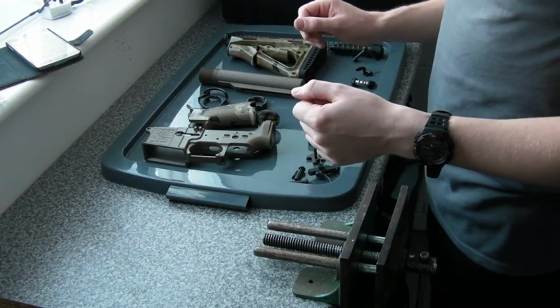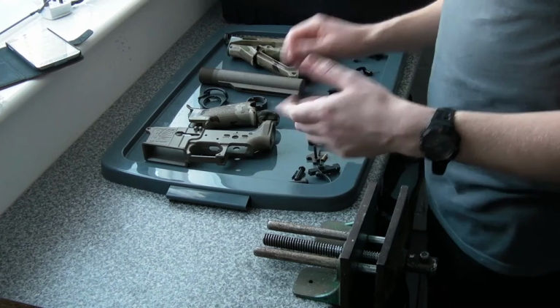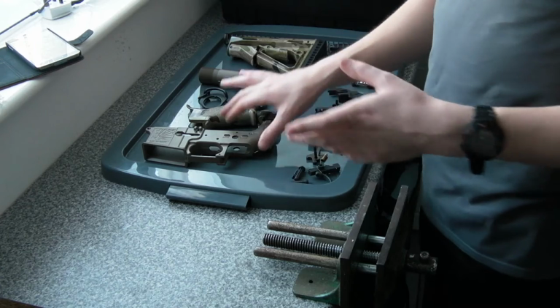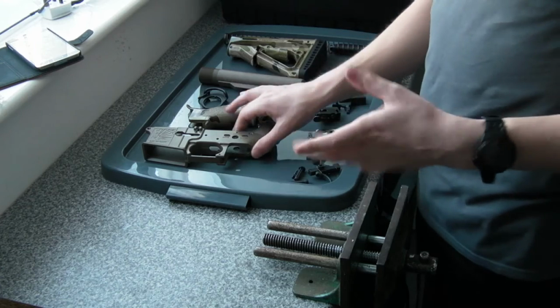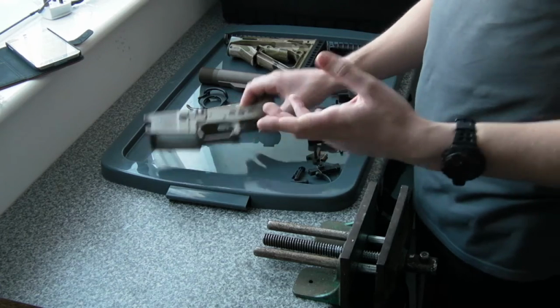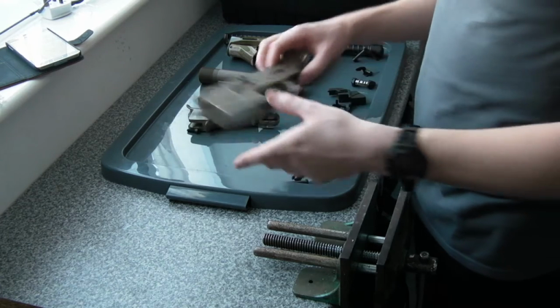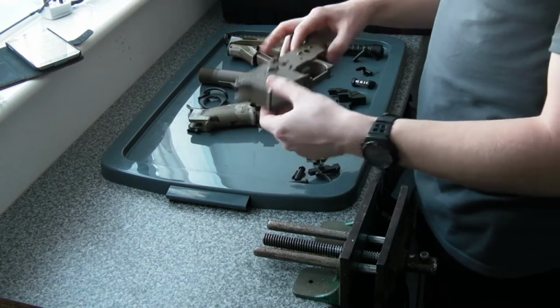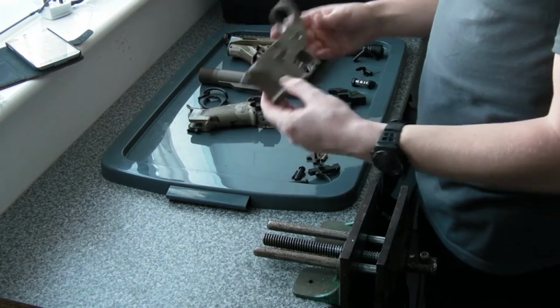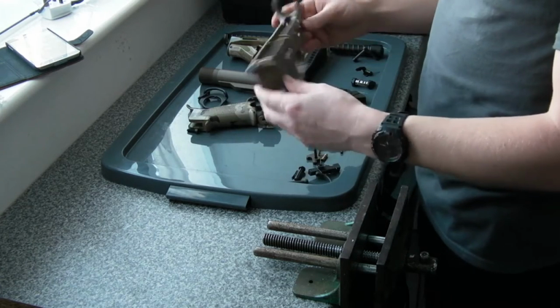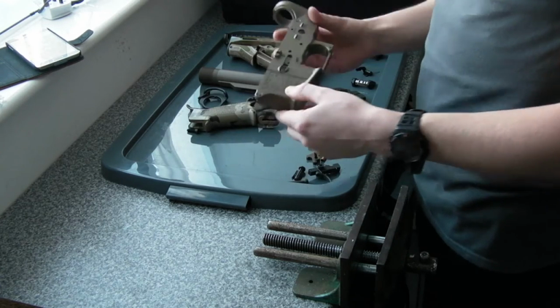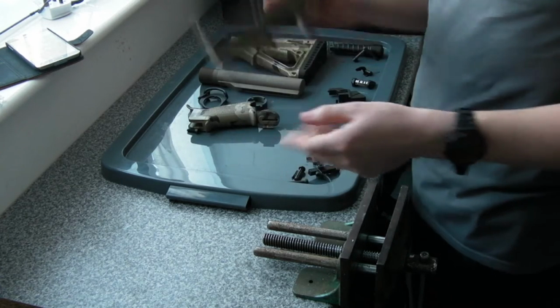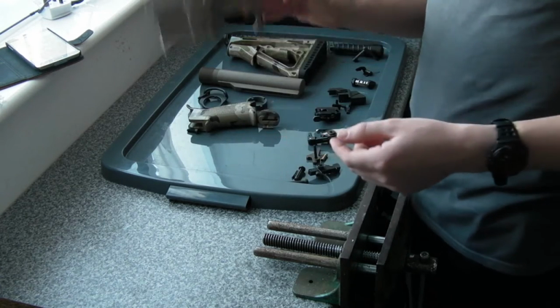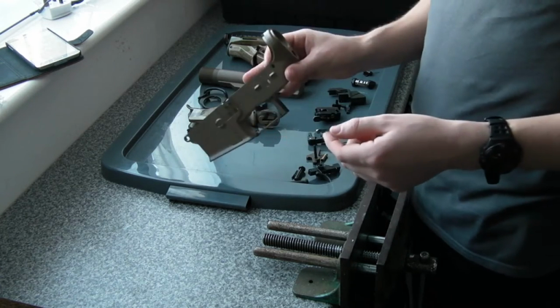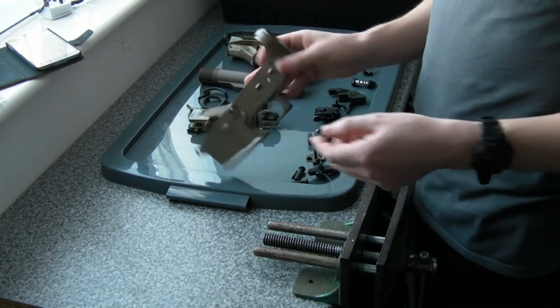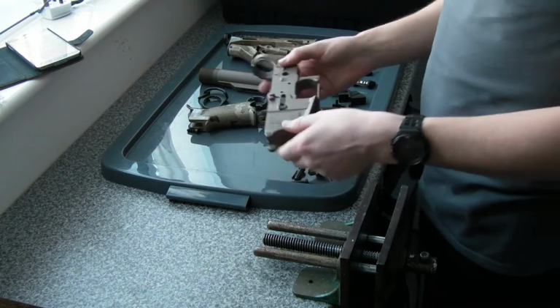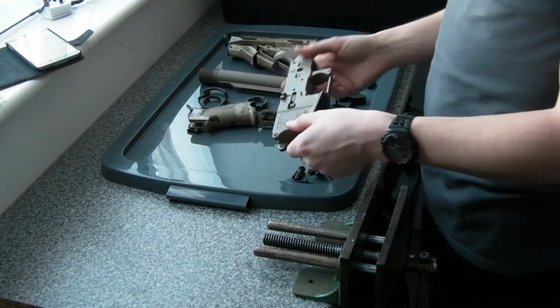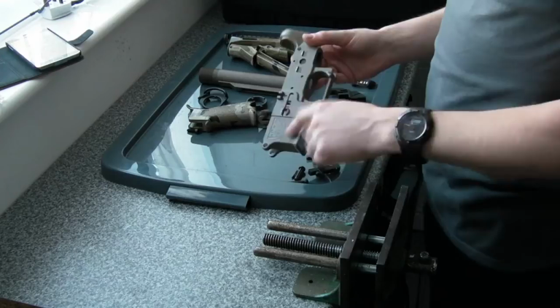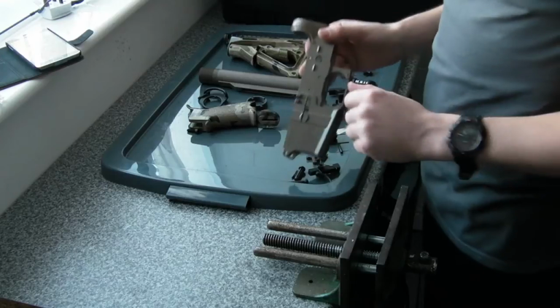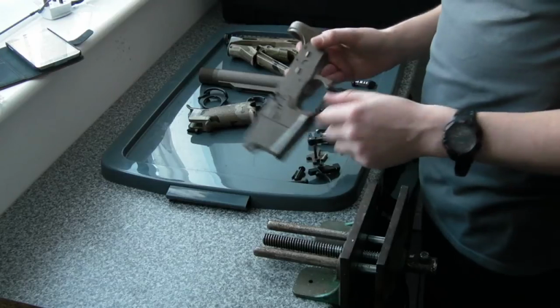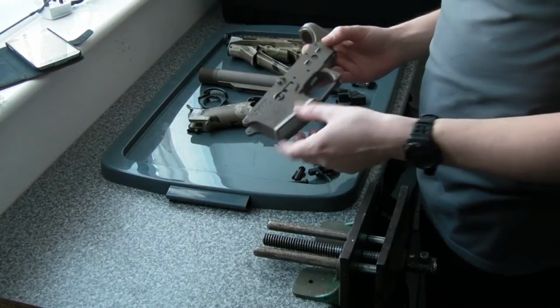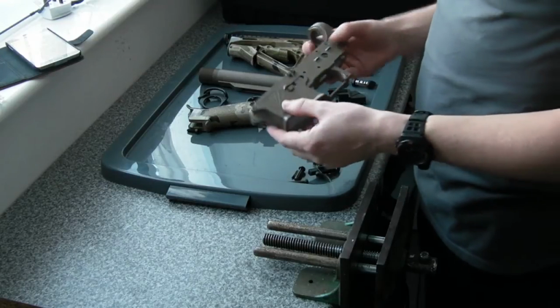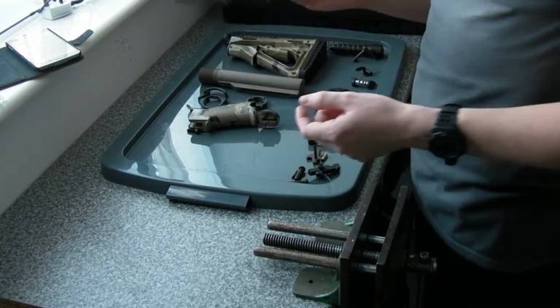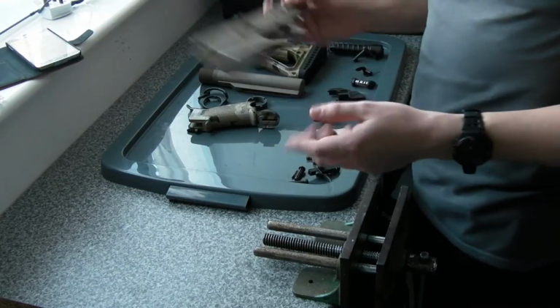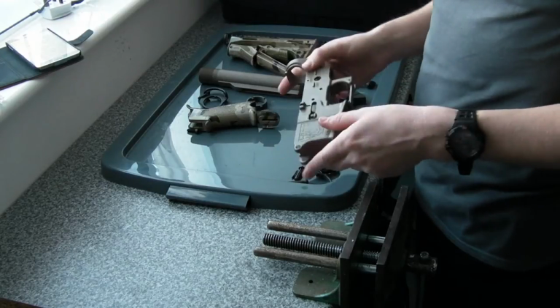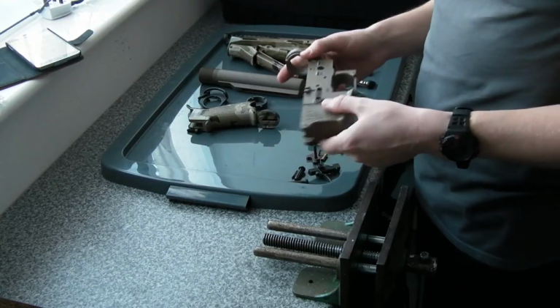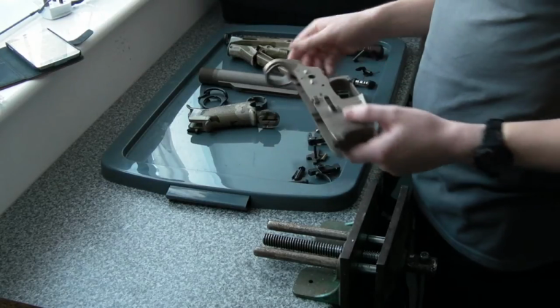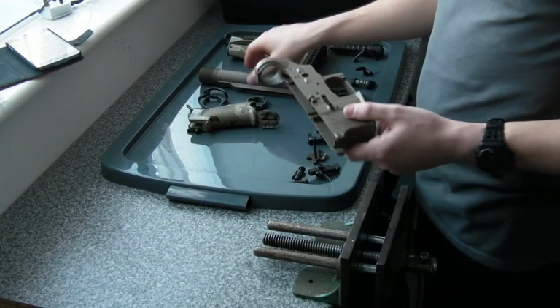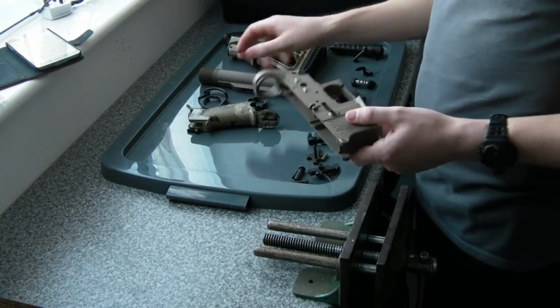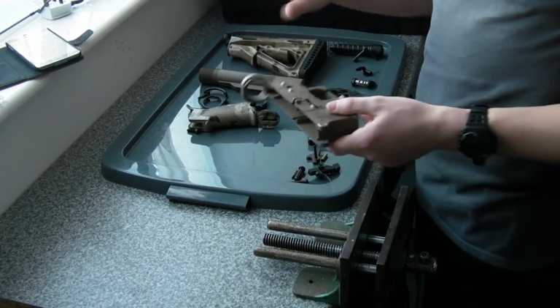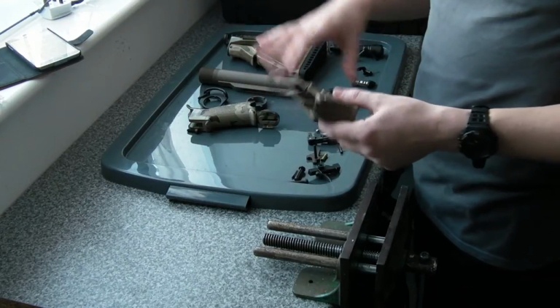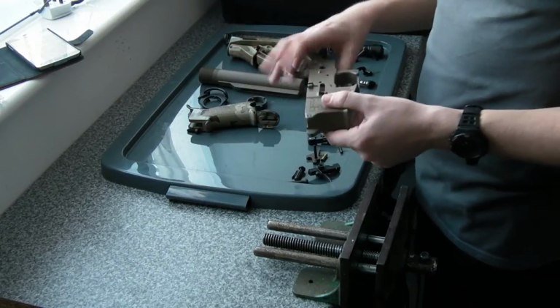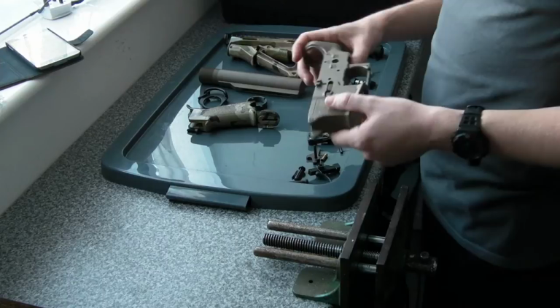I took it apart quite a while ago now actually — I wanted to get the lower receiver cerakoted and engraved. I've just today got it back, along with some of the other parts on the gun as well.